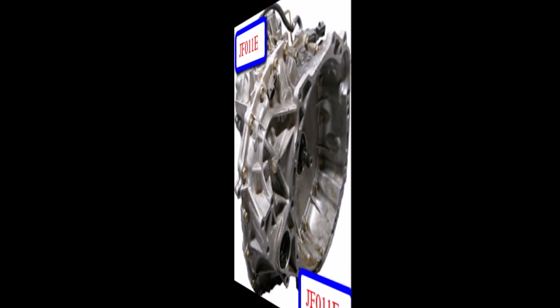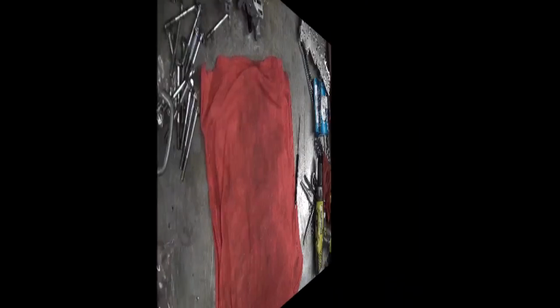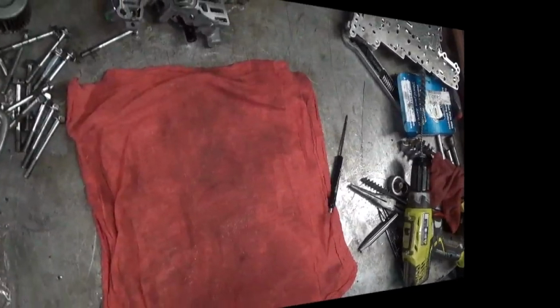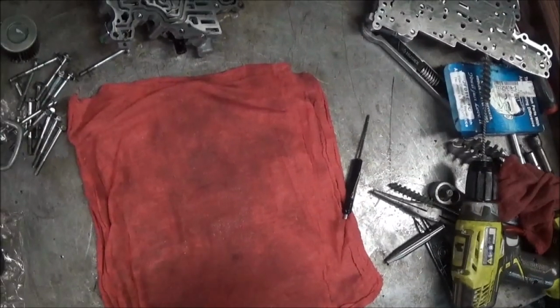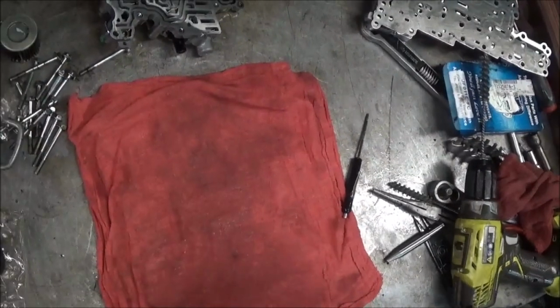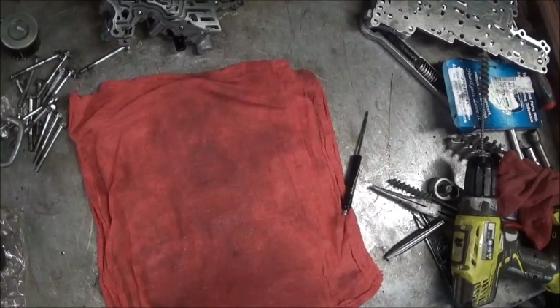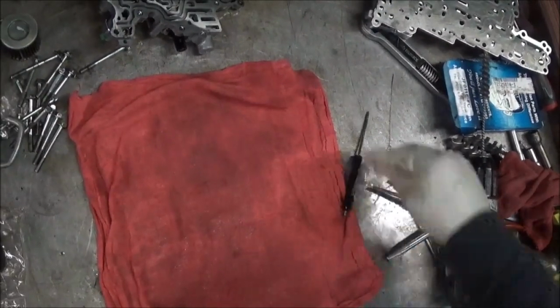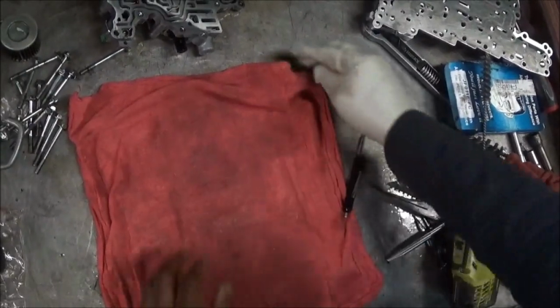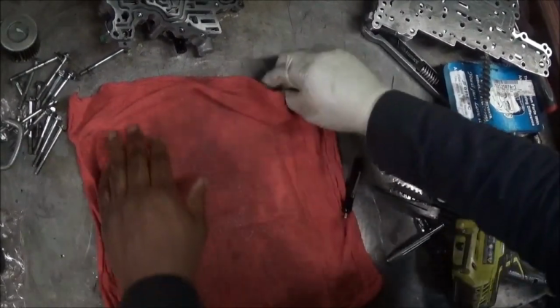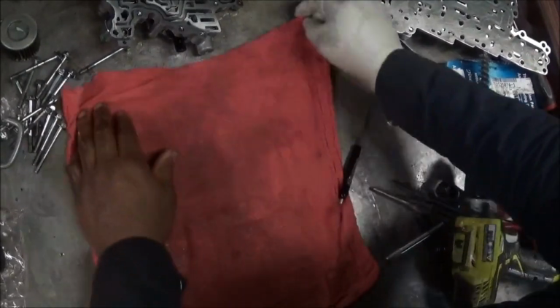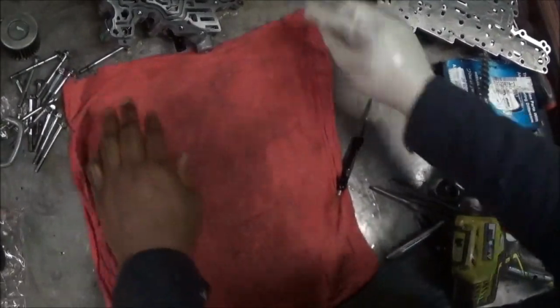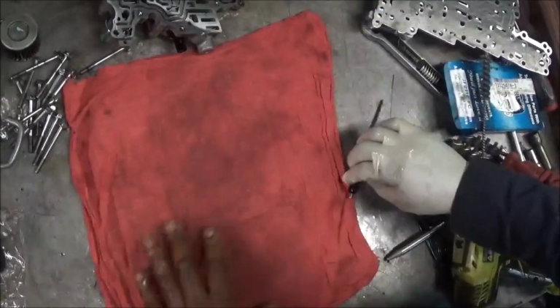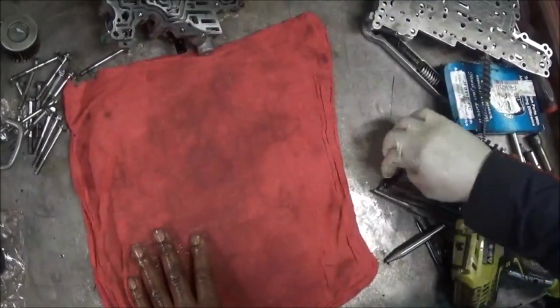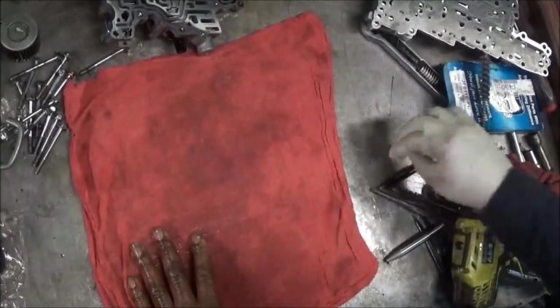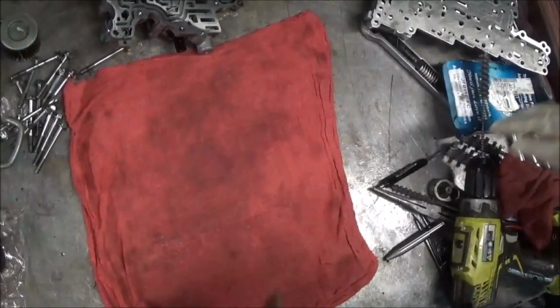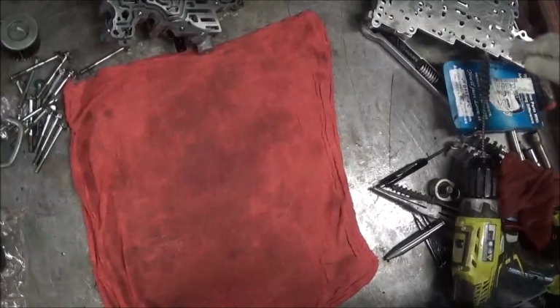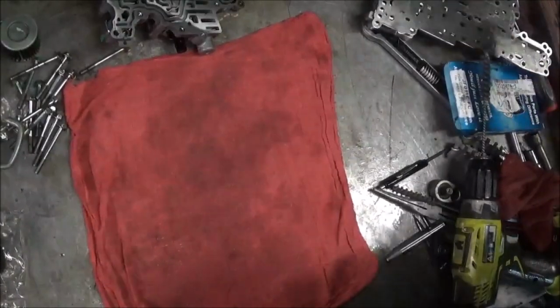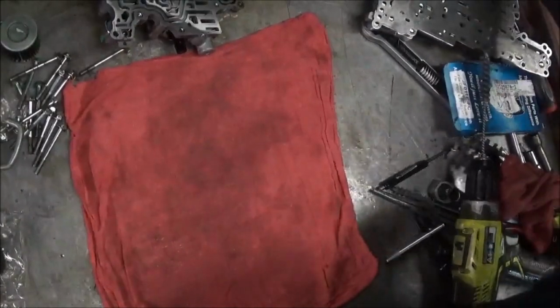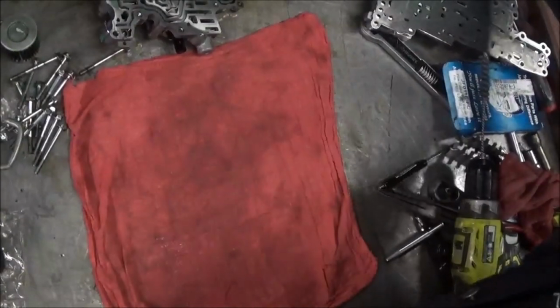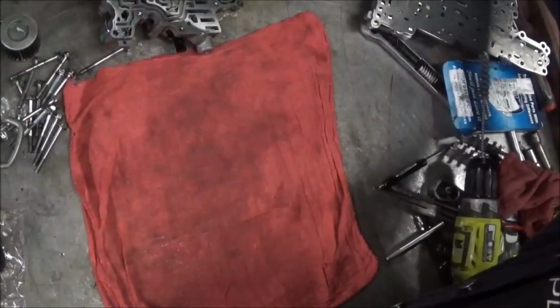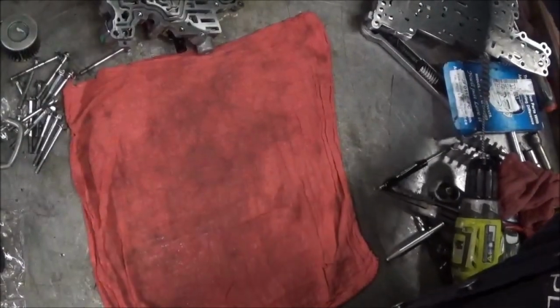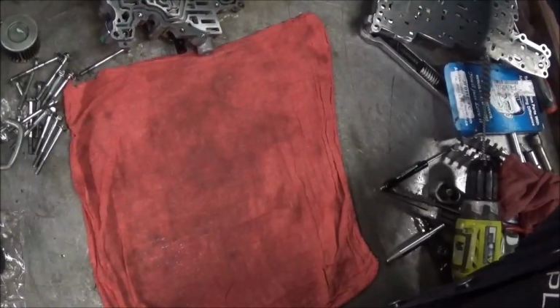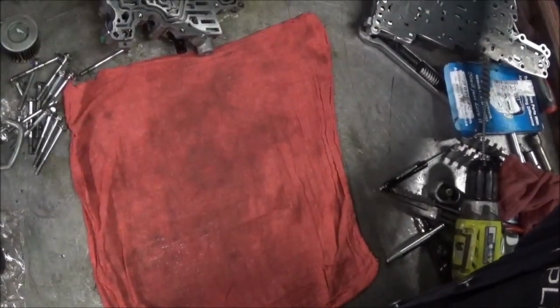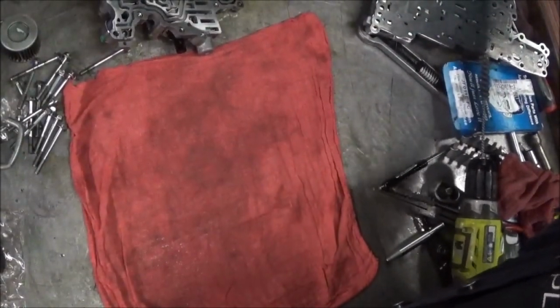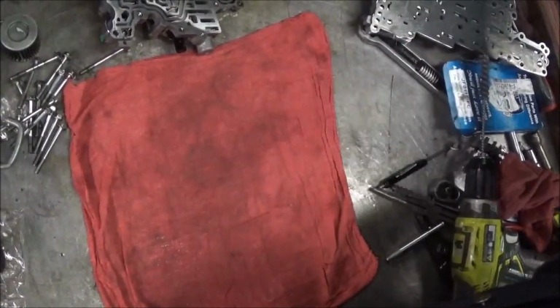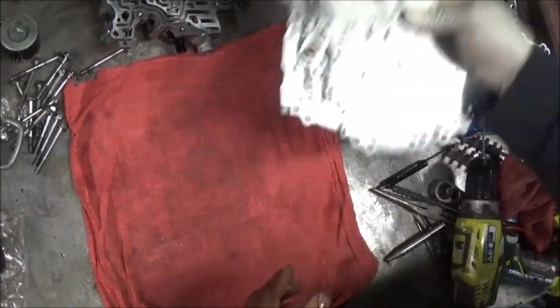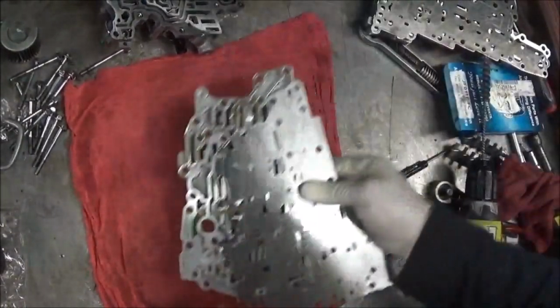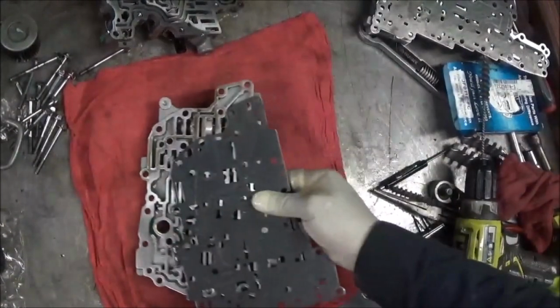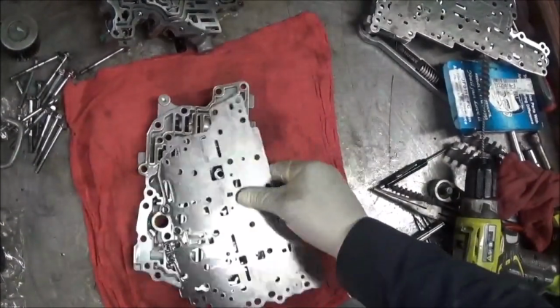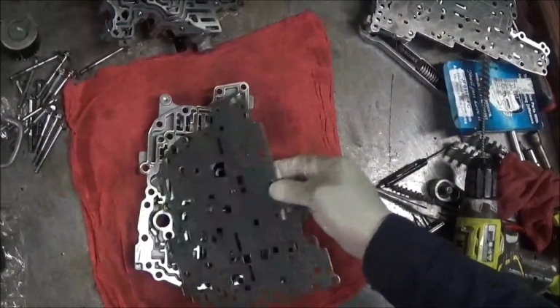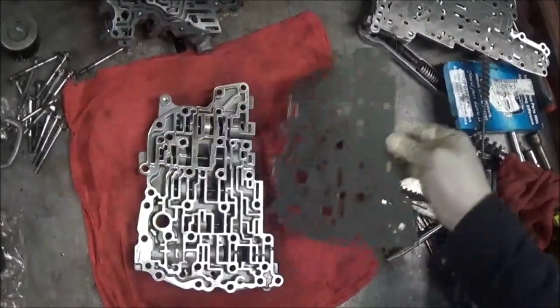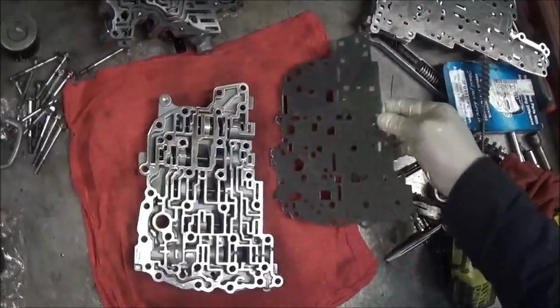Now that we did all the hard work, which was taking the valves out — the most time consuming work — now I'm going to put this back together again.